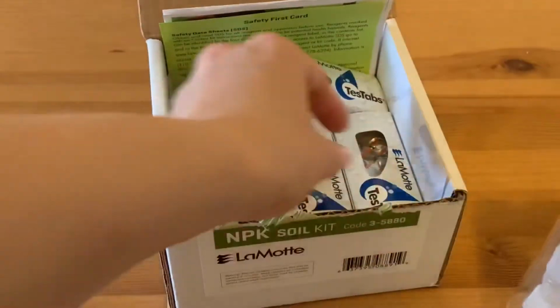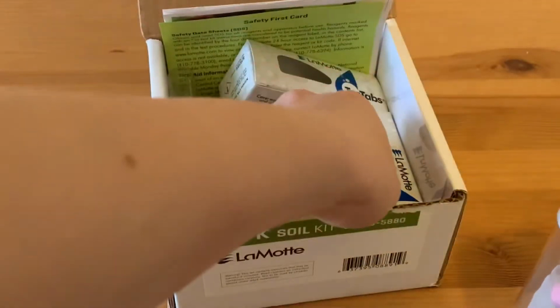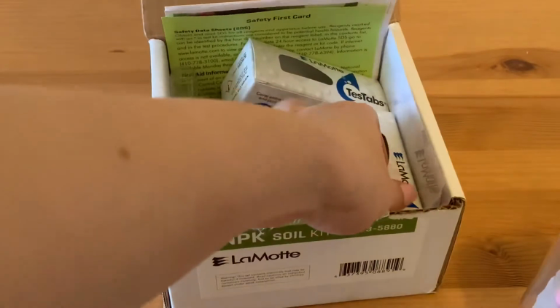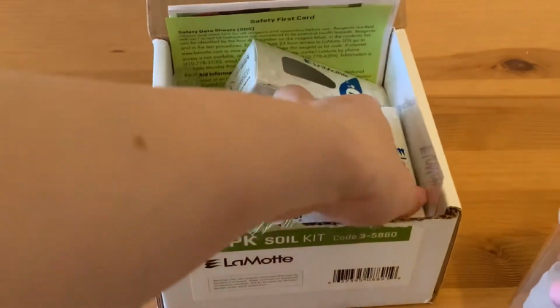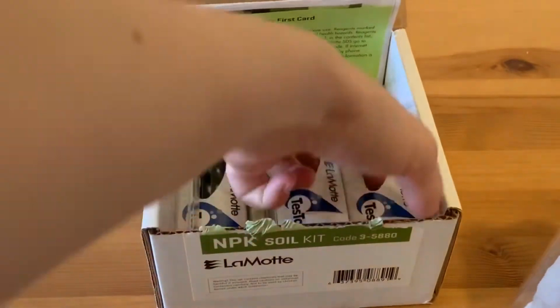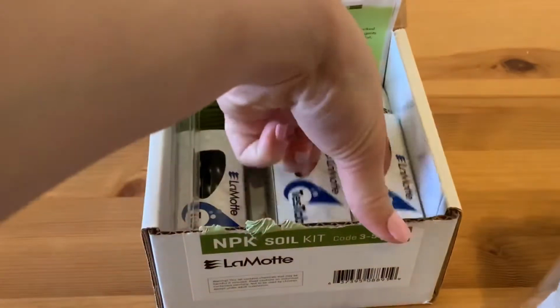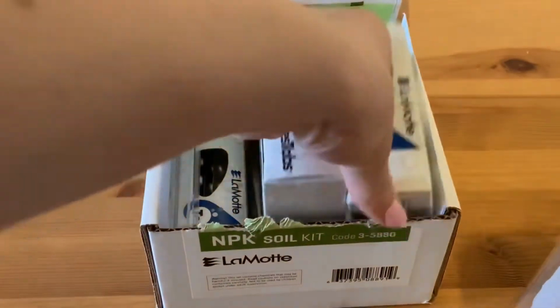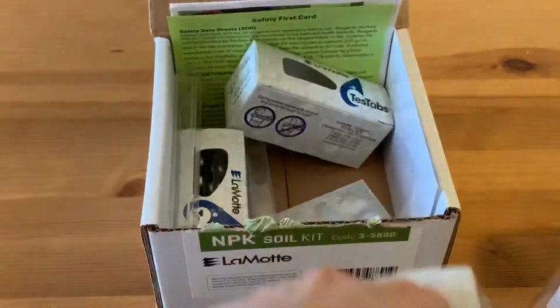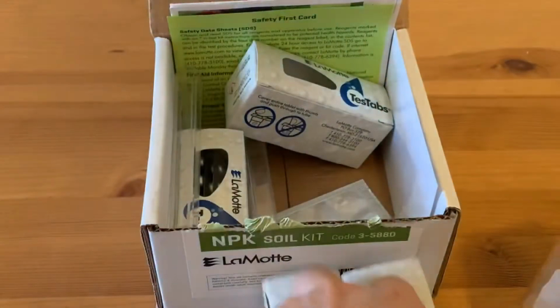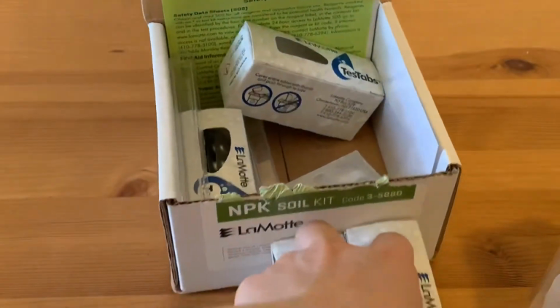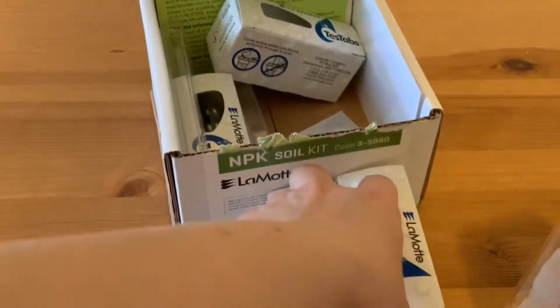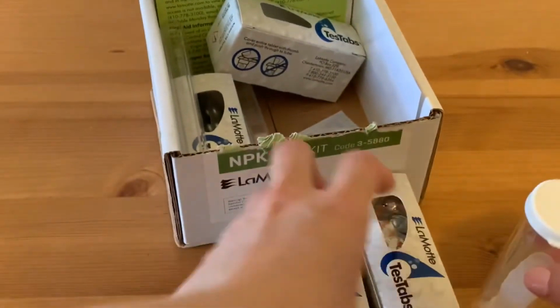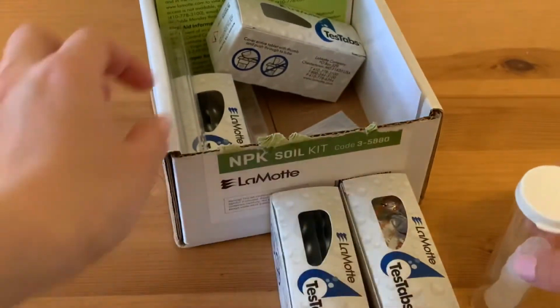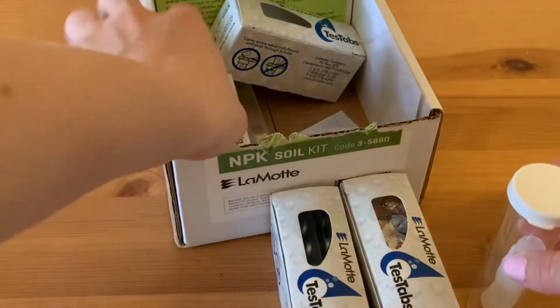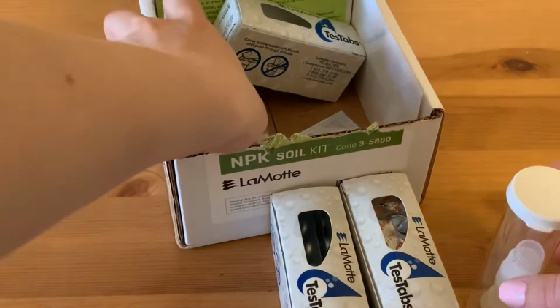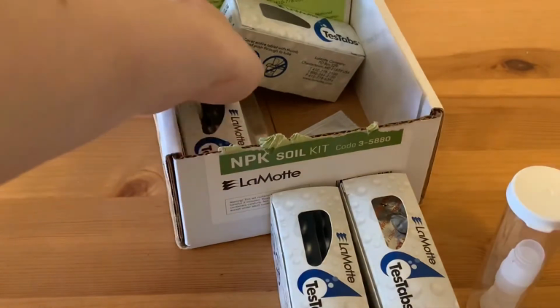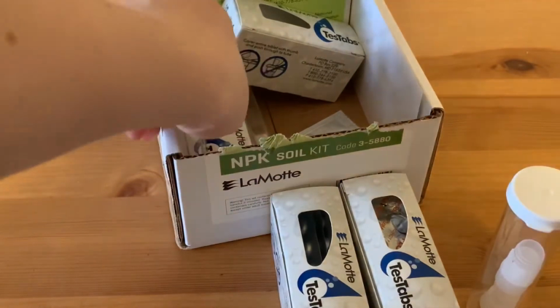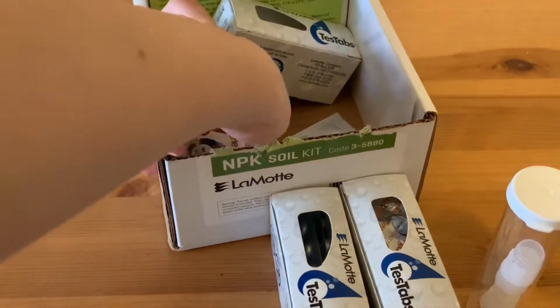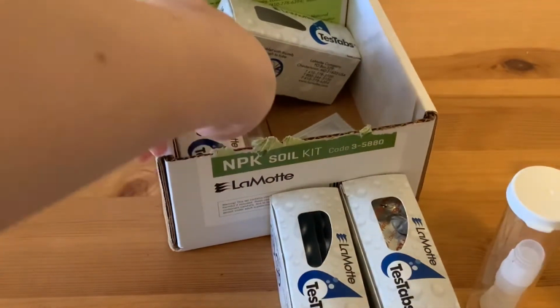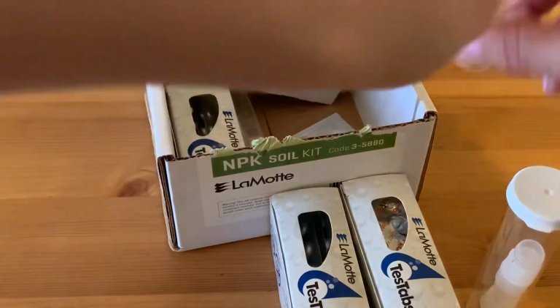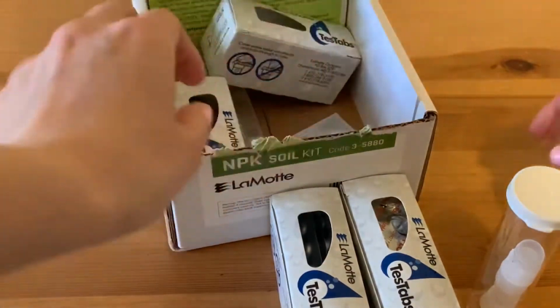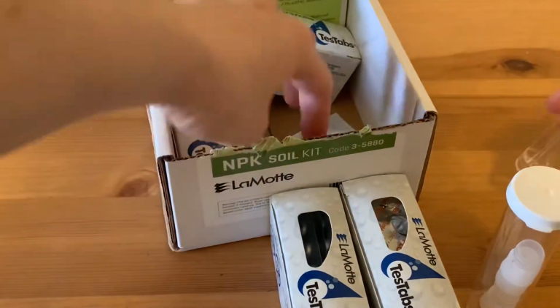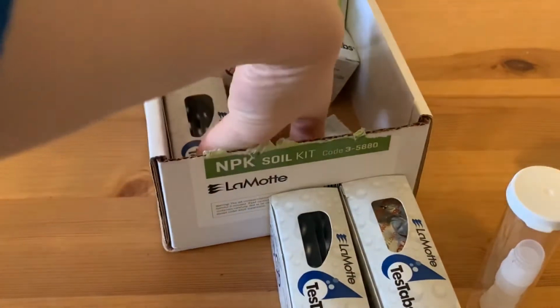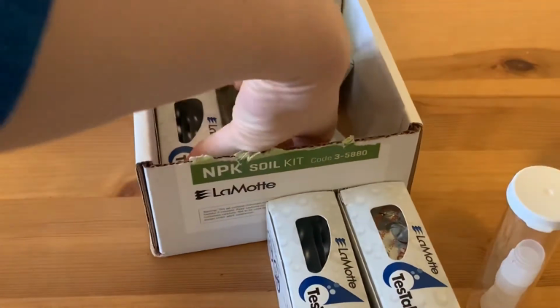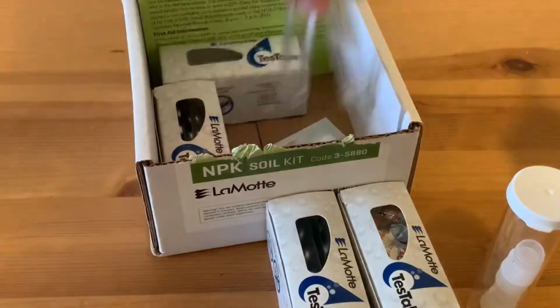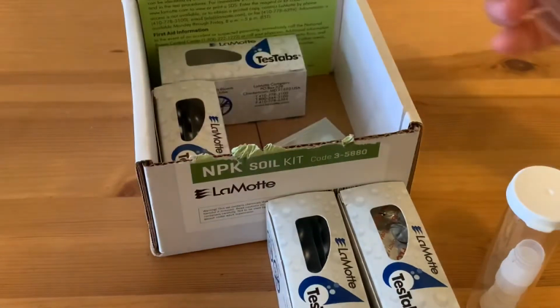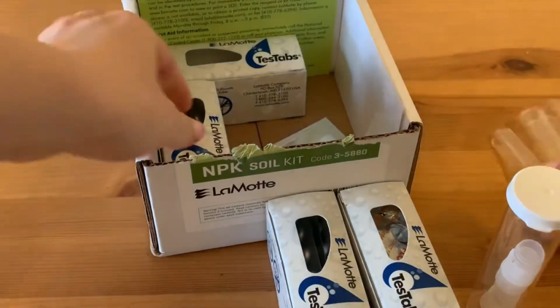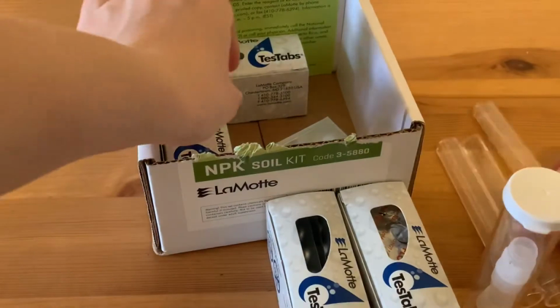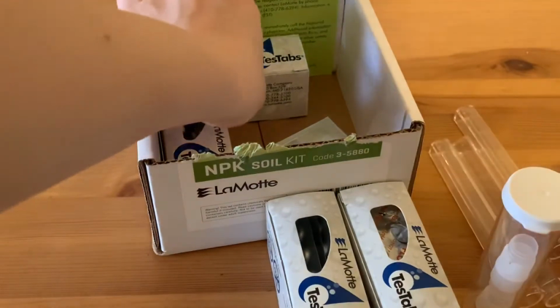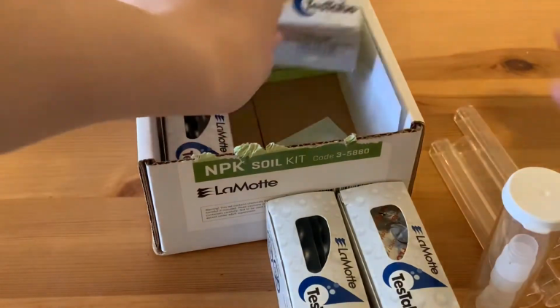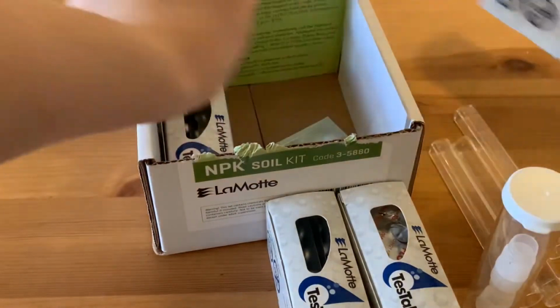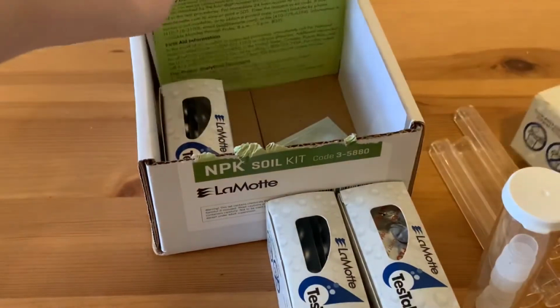This is our Amortec kit. There are different tablets that can help us to determine nitrogen, potassium, and phosphorus. There are a few tubes to do so, and of course instructions.